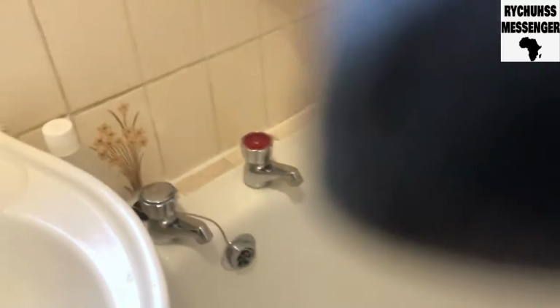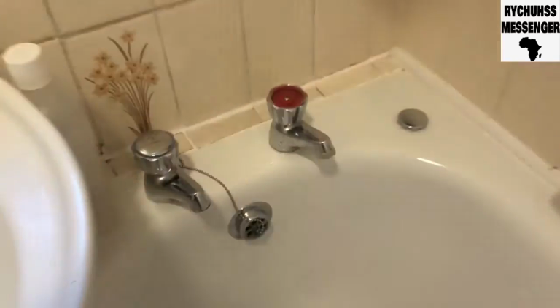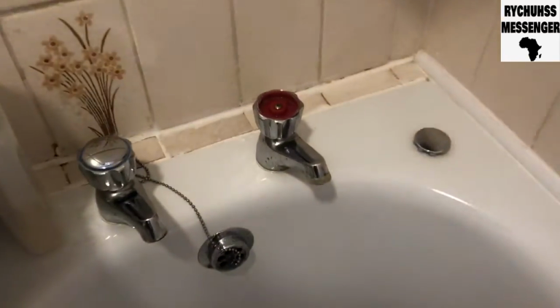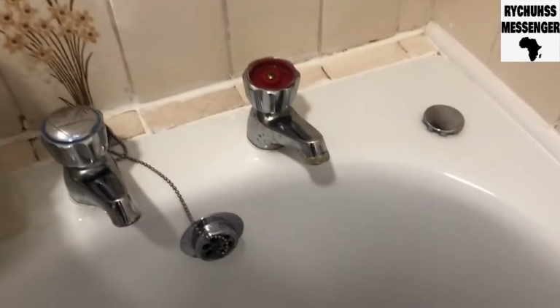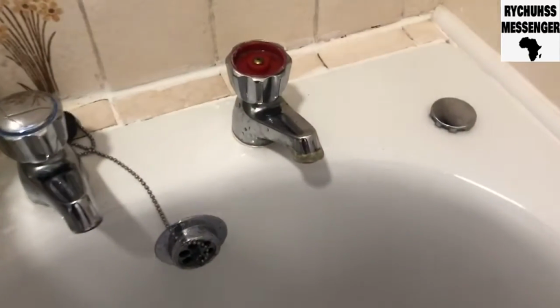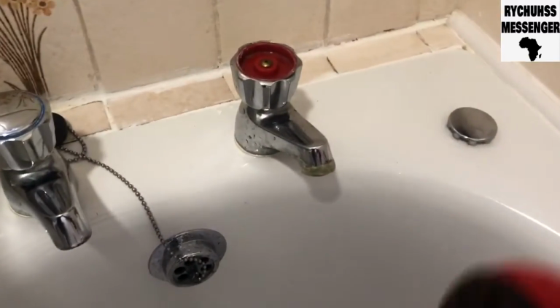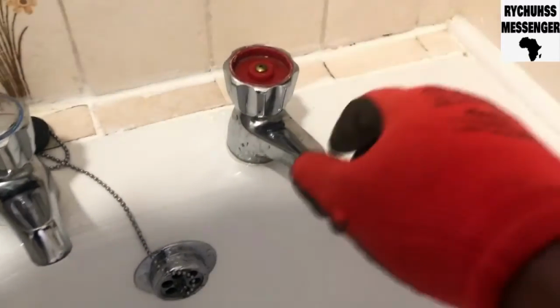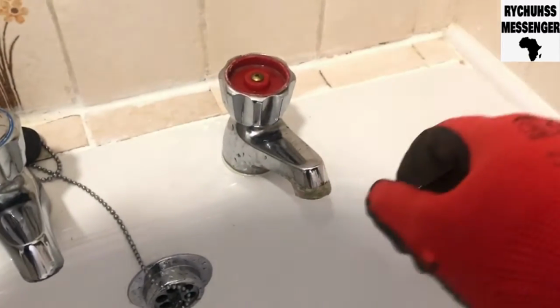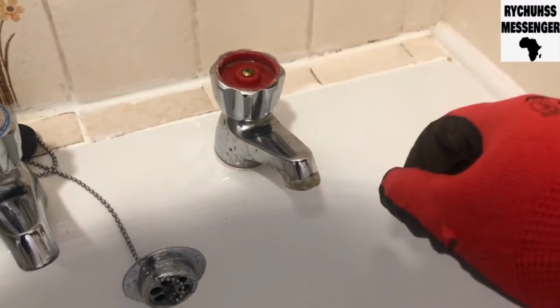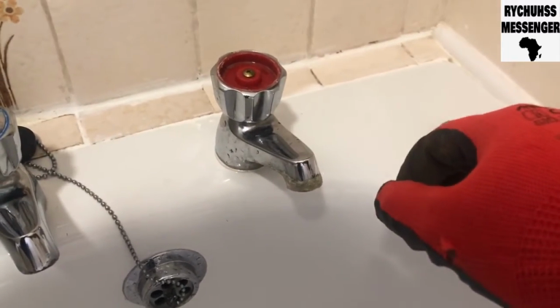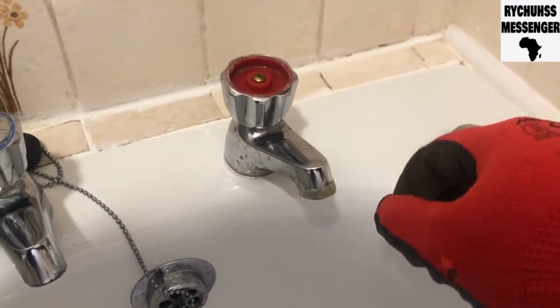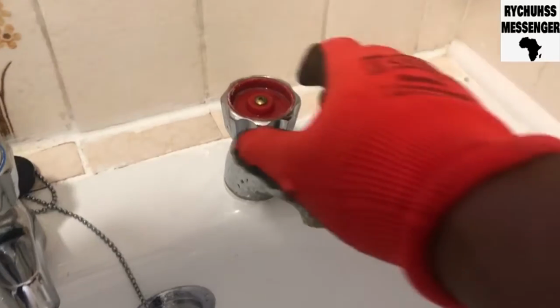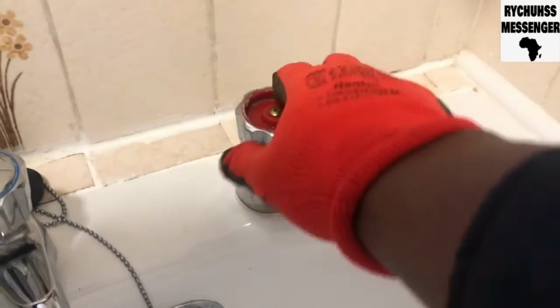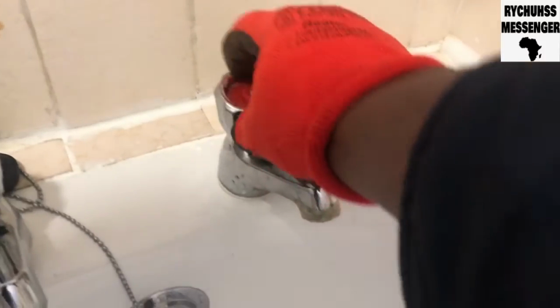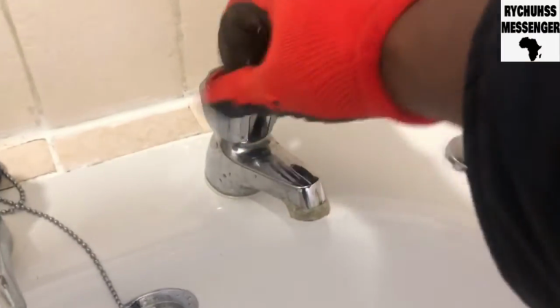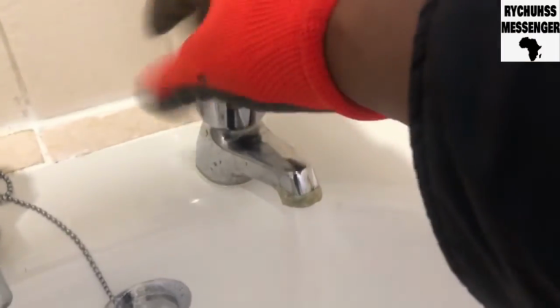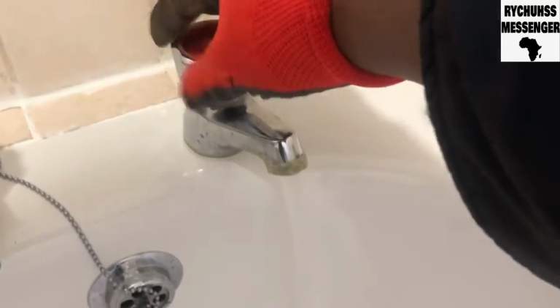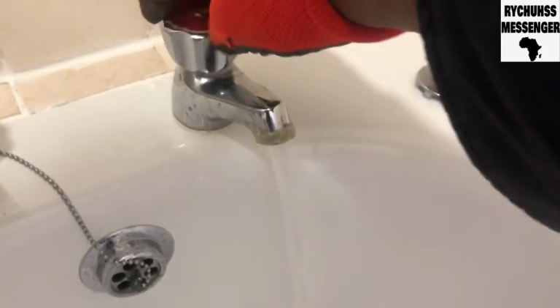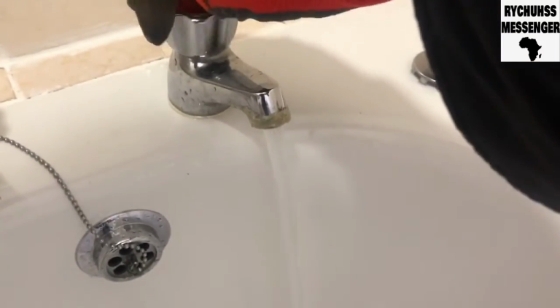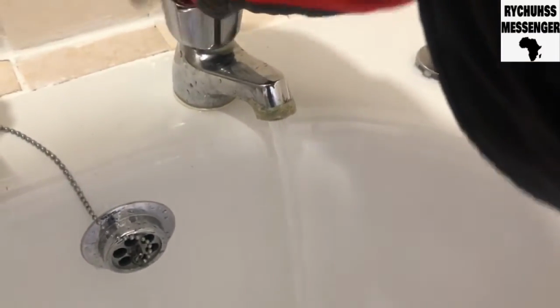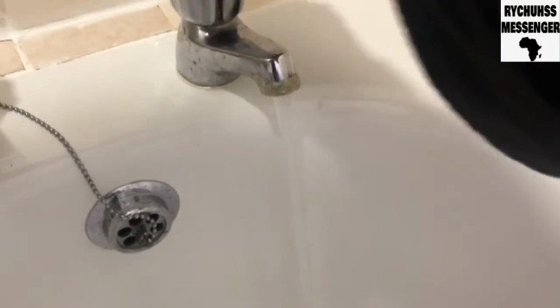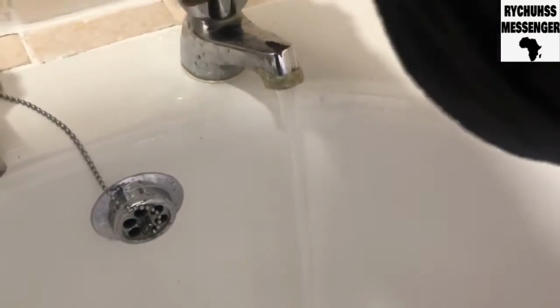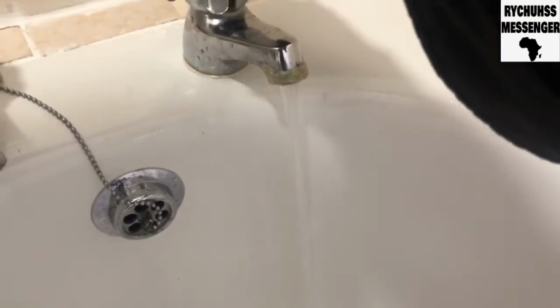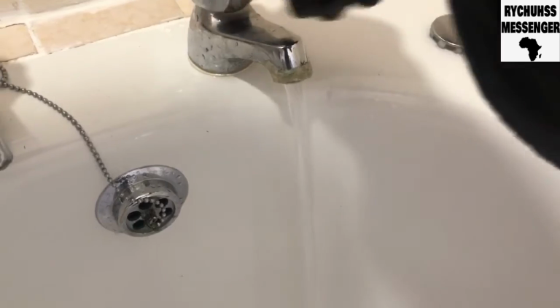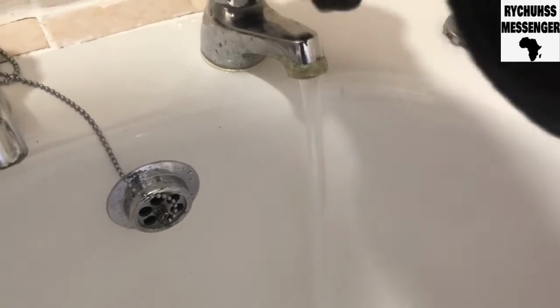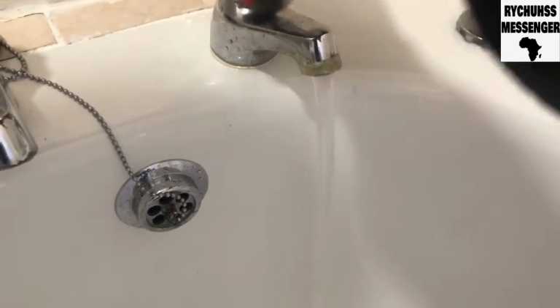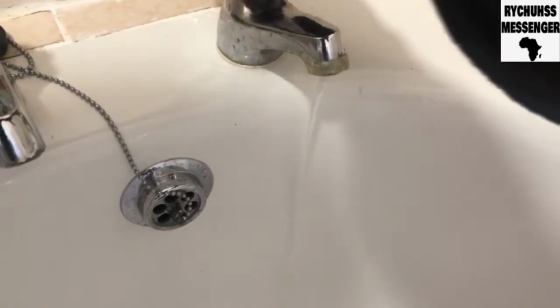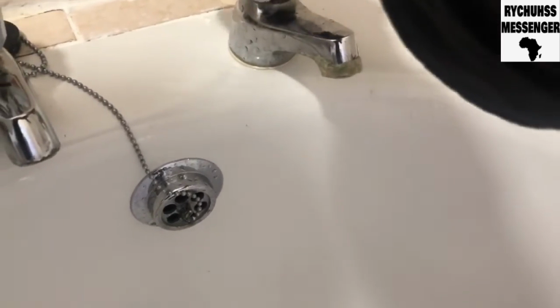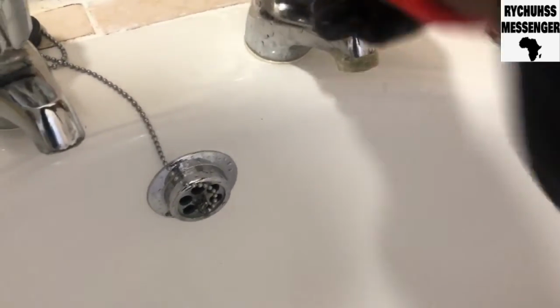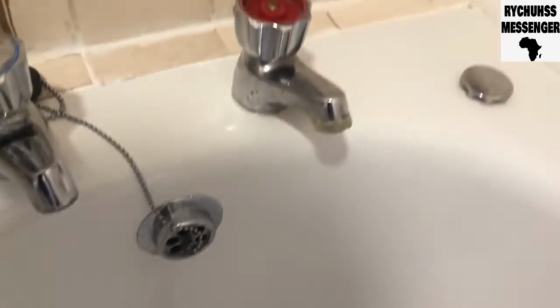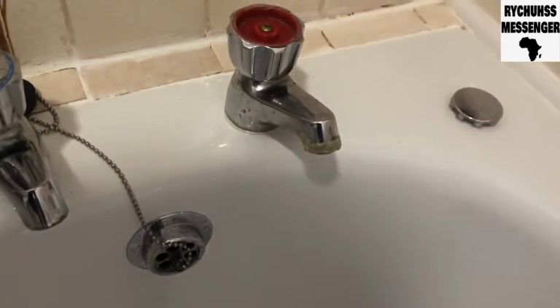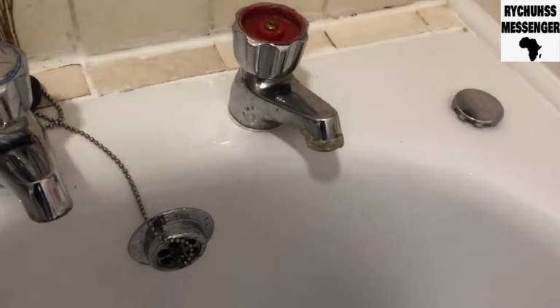So people, I've taken it out, I've replaced the washer, and you can see it's working — the leak is no longer there.